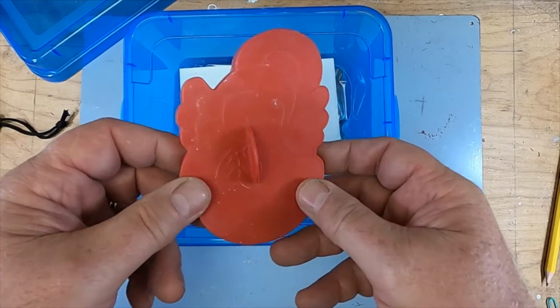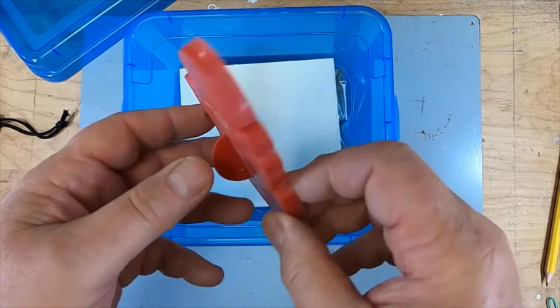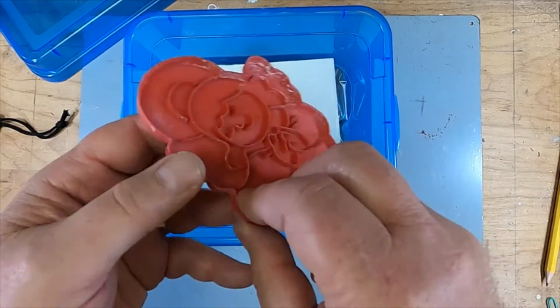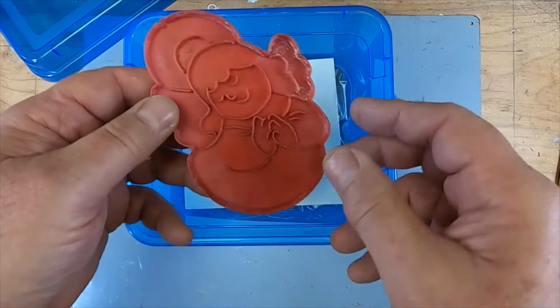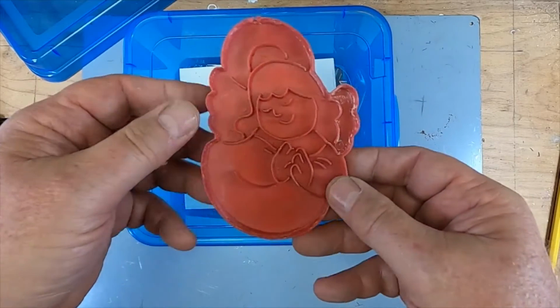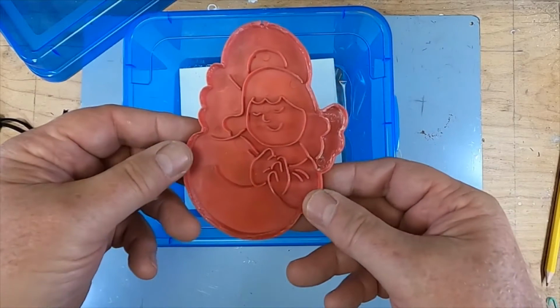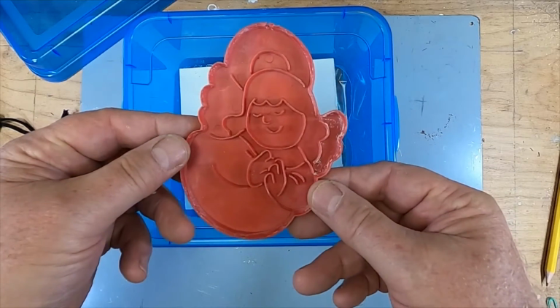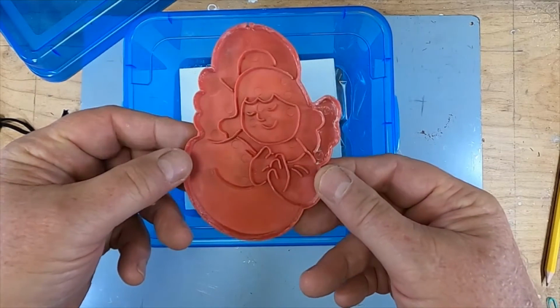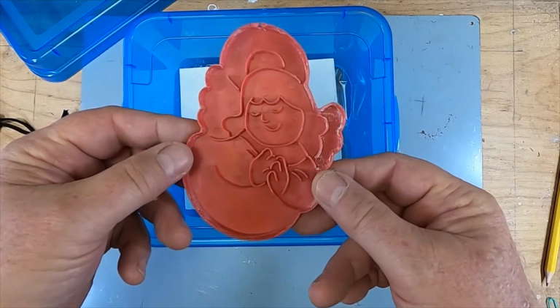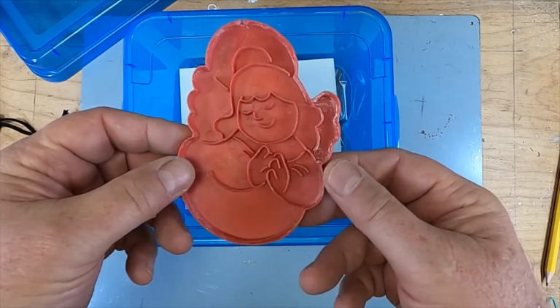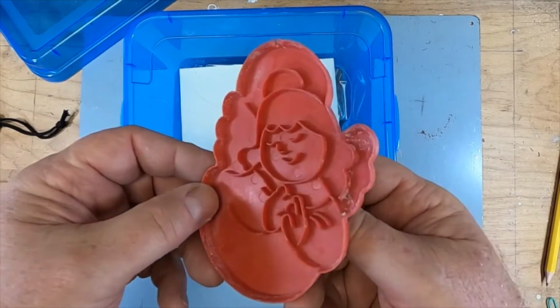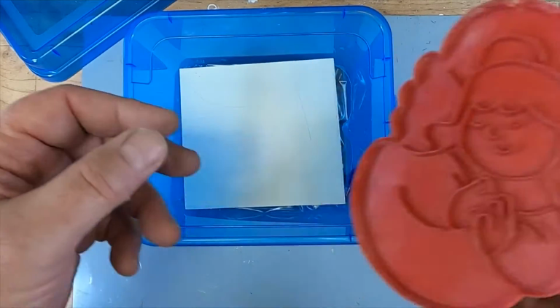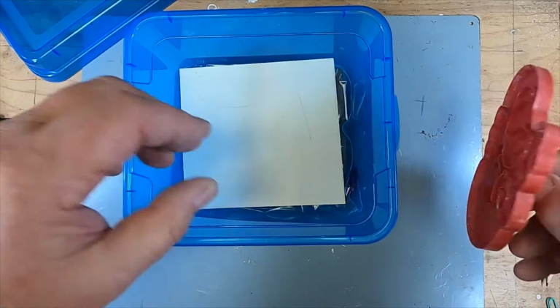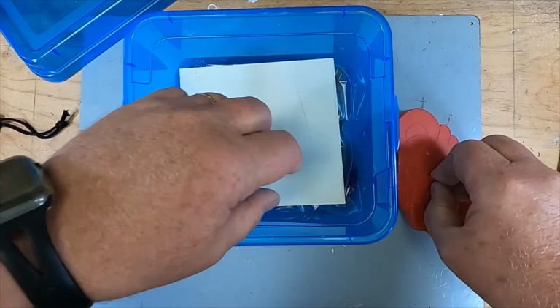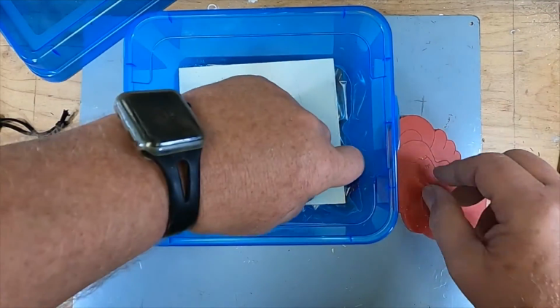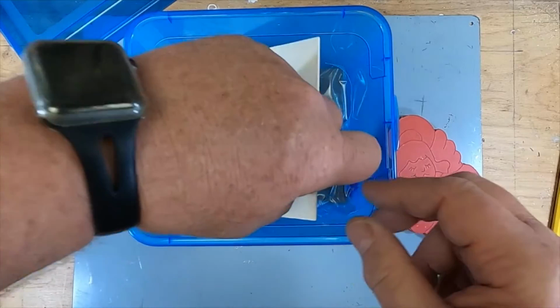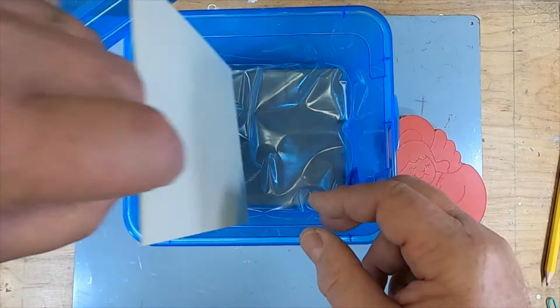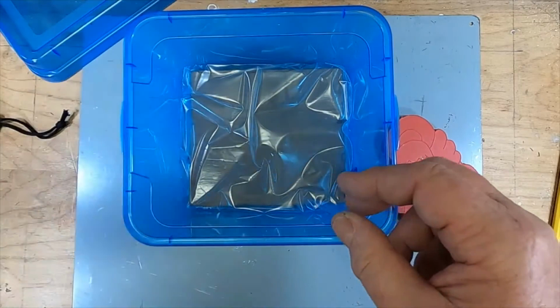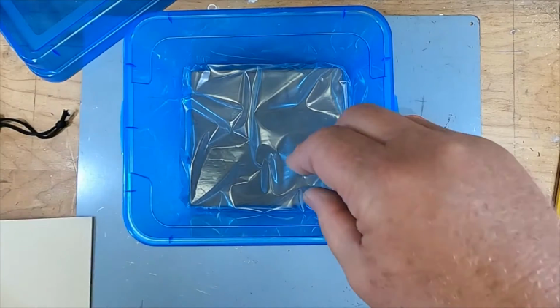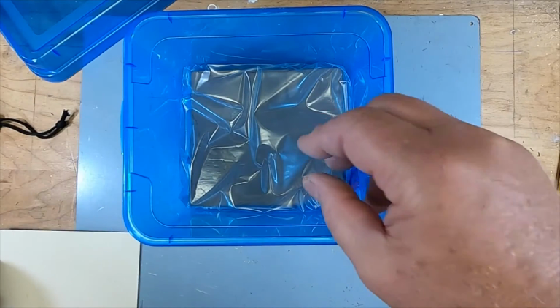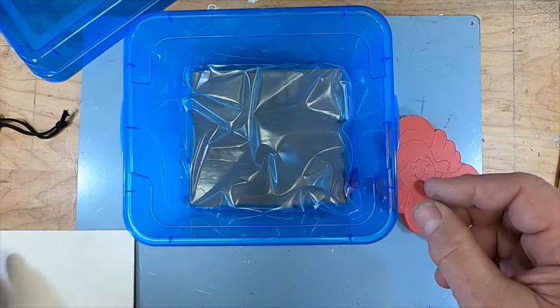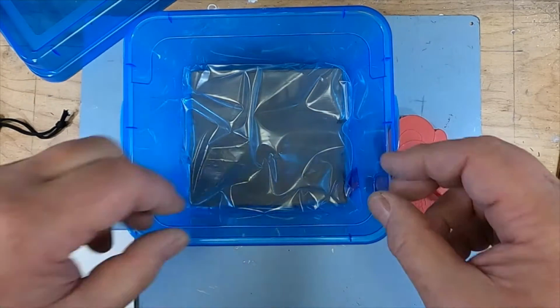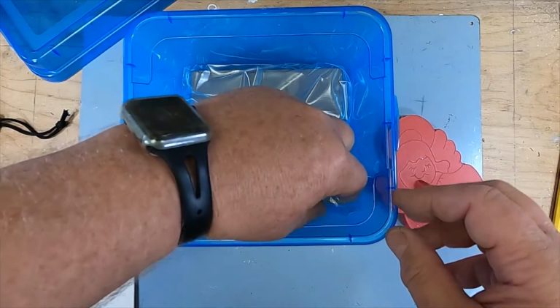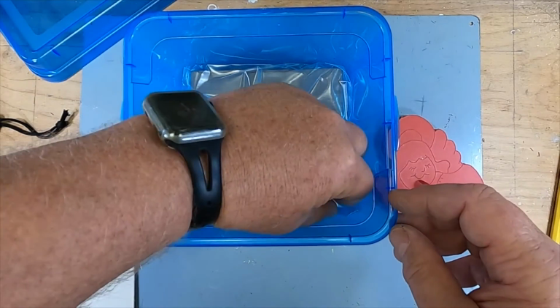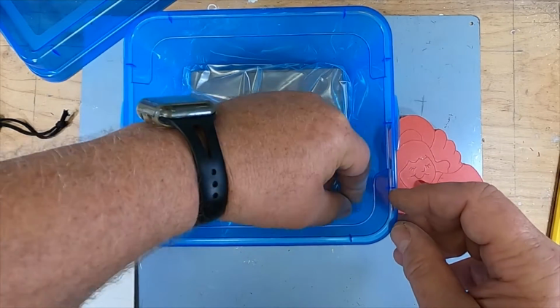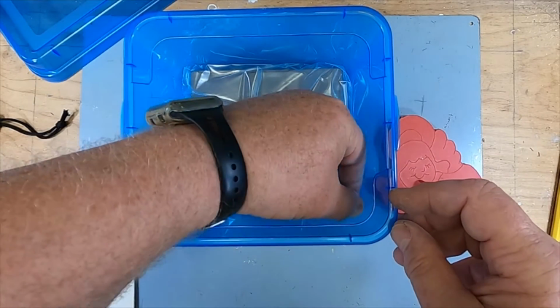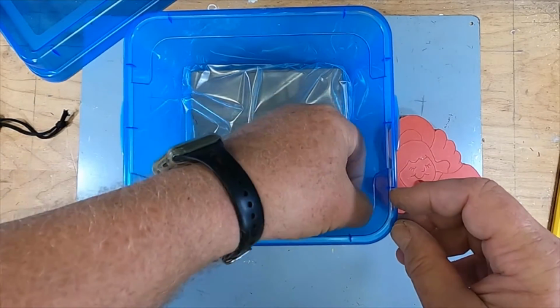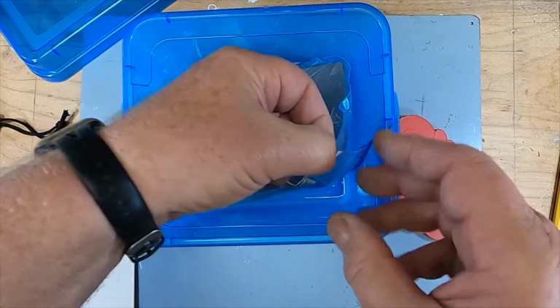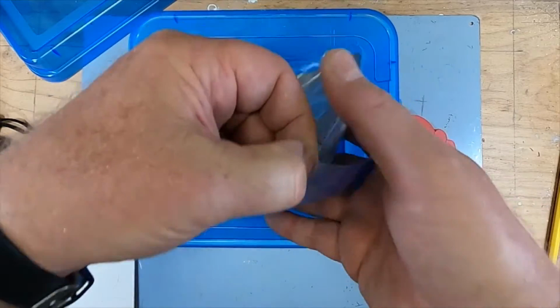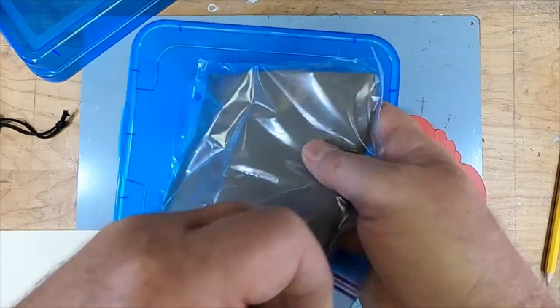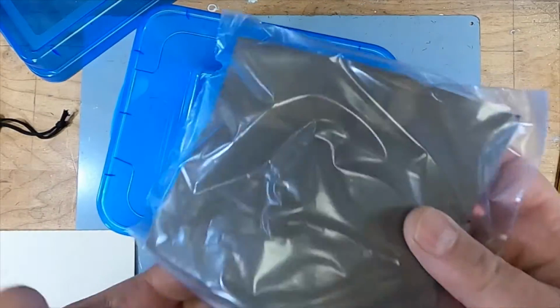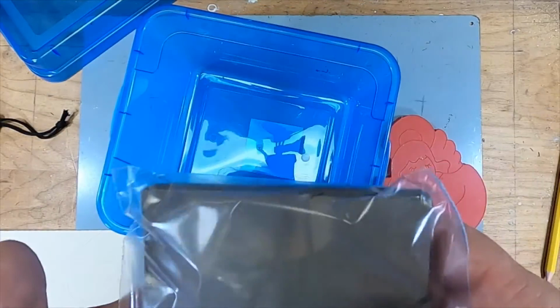What we're going to do today is use a cookie cutter to make a trivet. A trivet is what you put a hot plate on — when something is really hot and you don't want your table to burn when you put a pot on it.